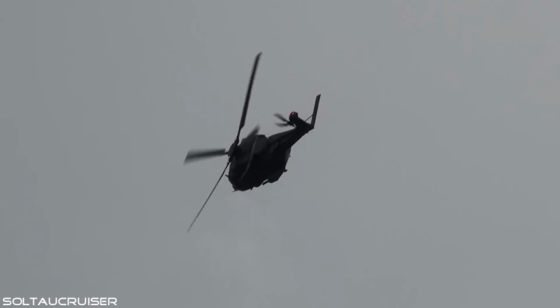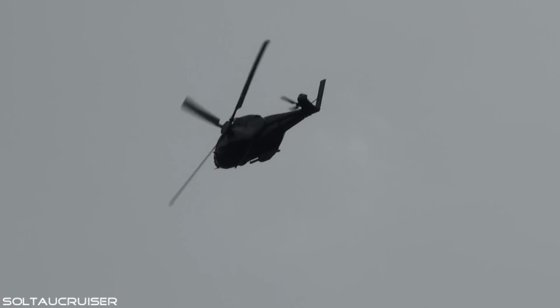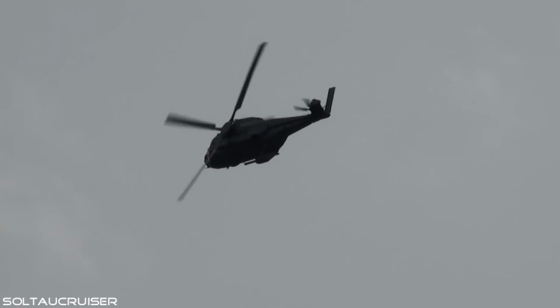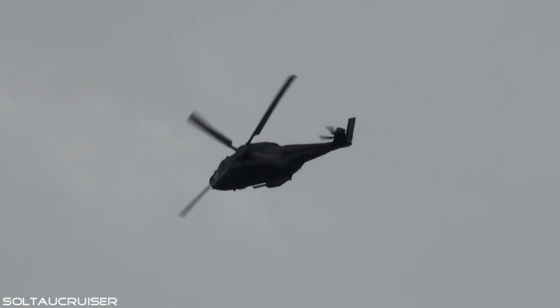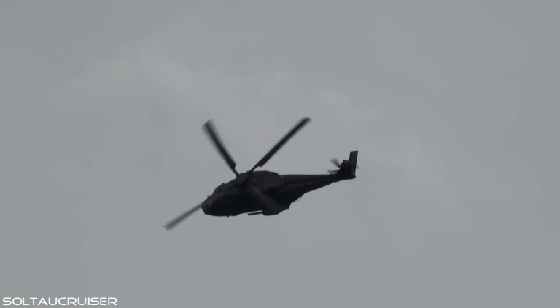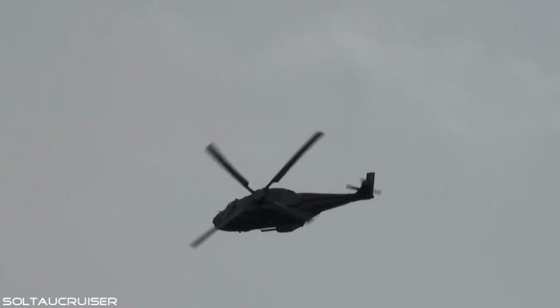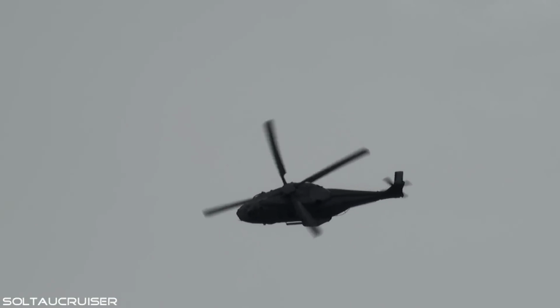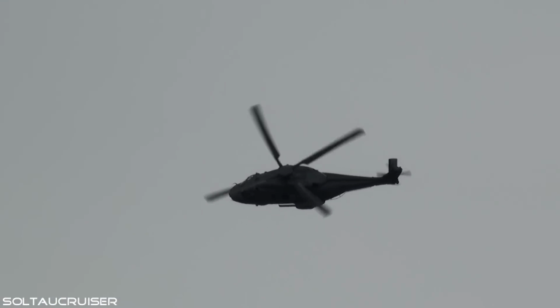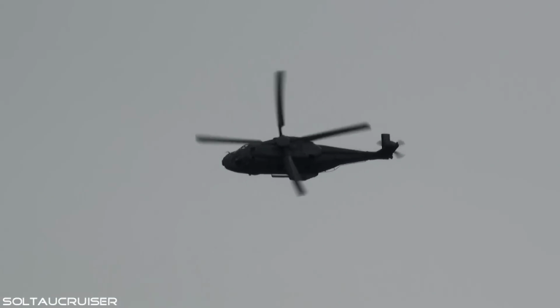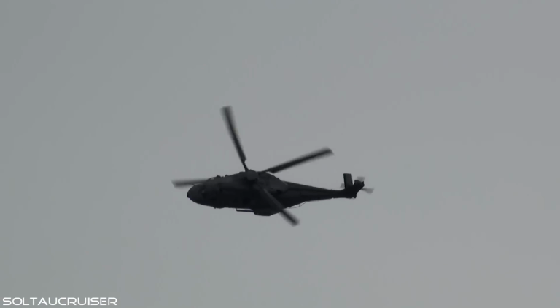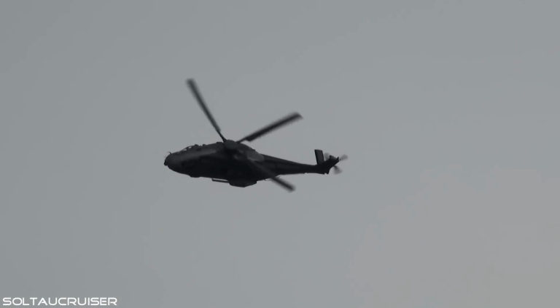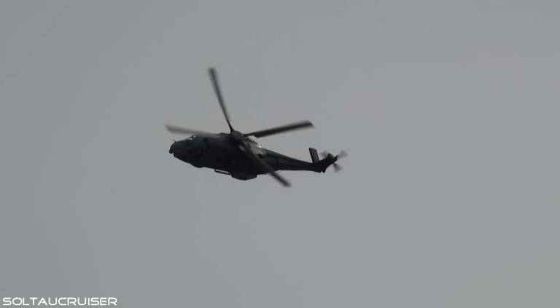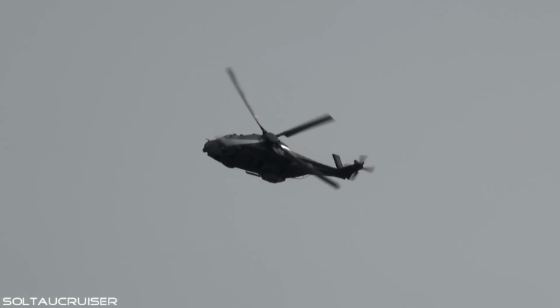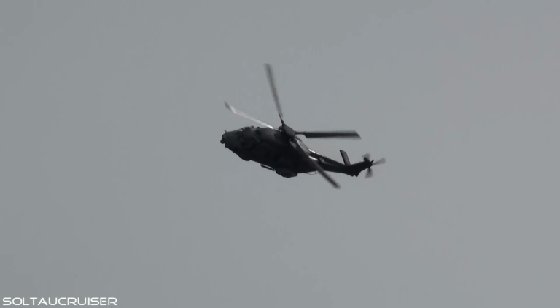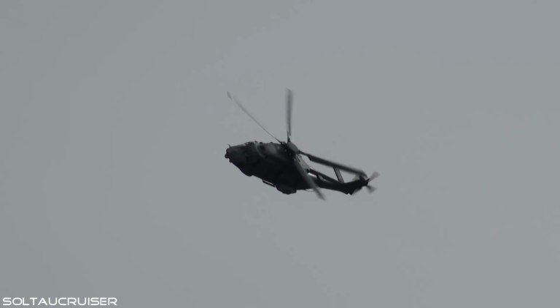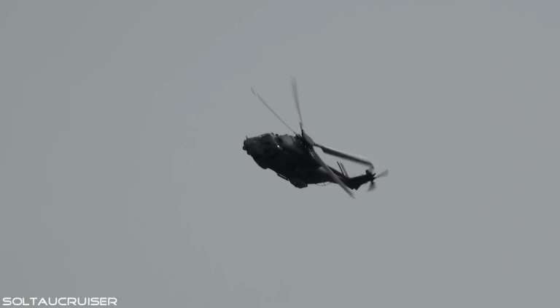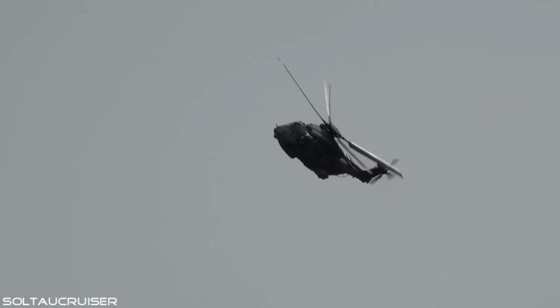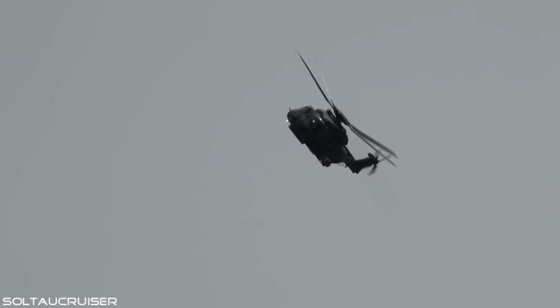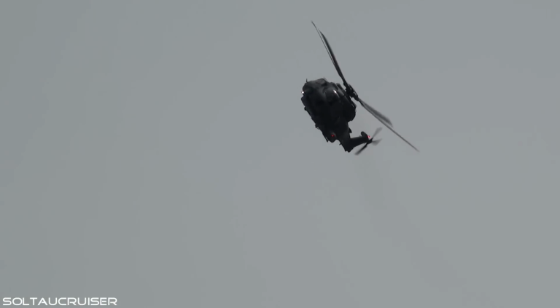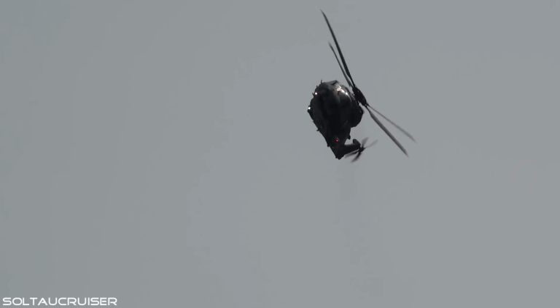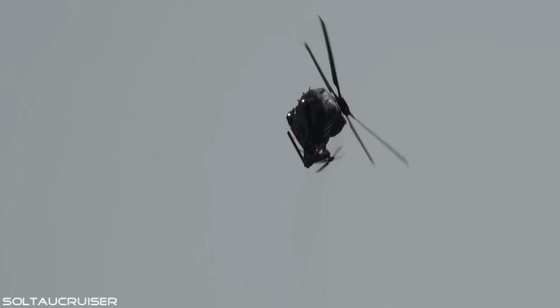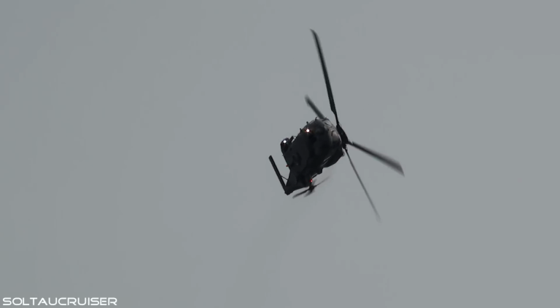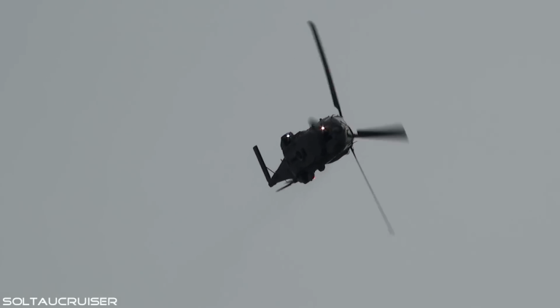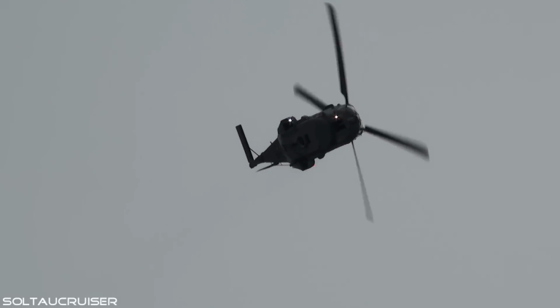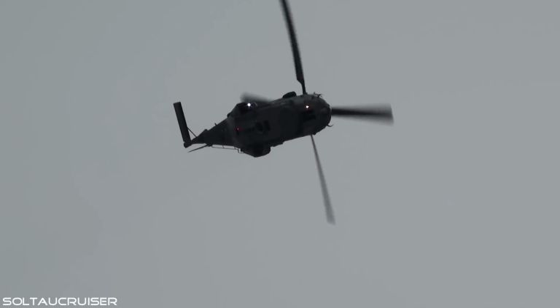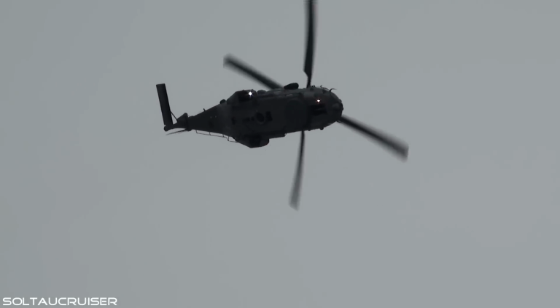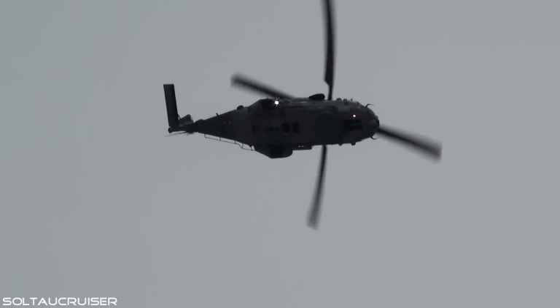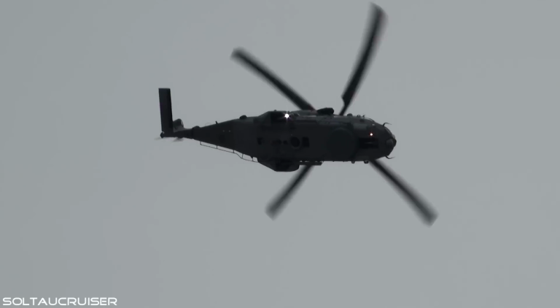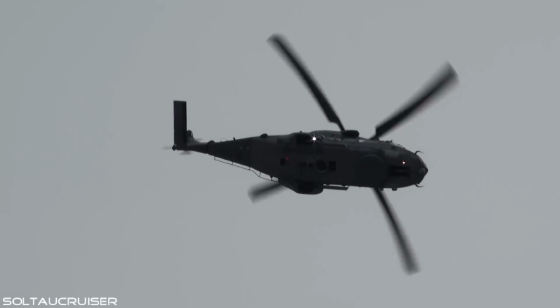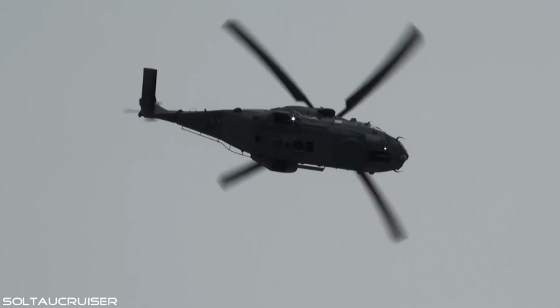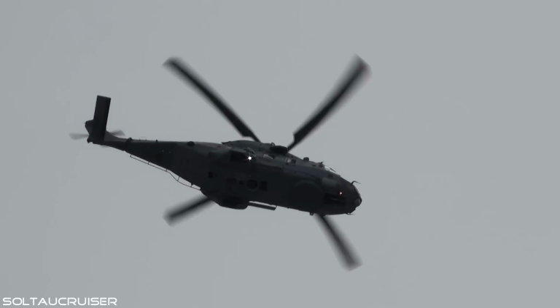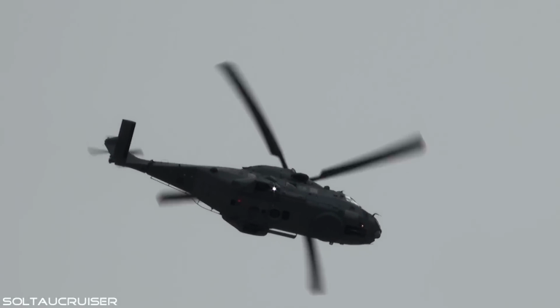Showing us the tremendous maneuverability of the NH-90 is Giuseppe Segreto, experimental test pilot from AgustaWestland with over 6,500 hours of flying experience.